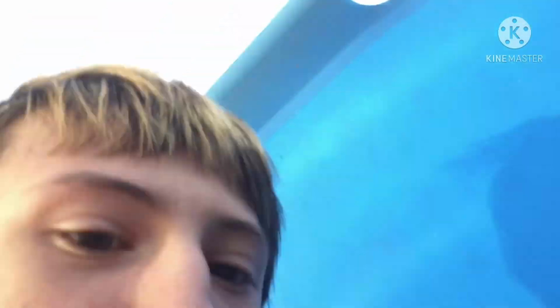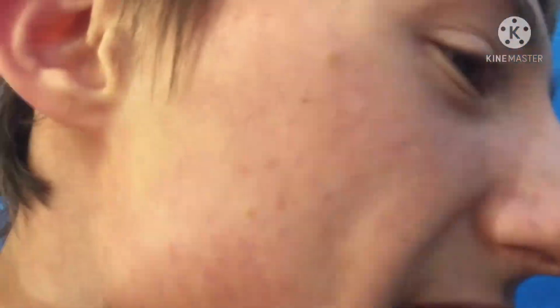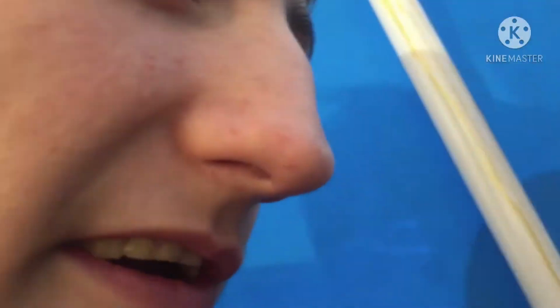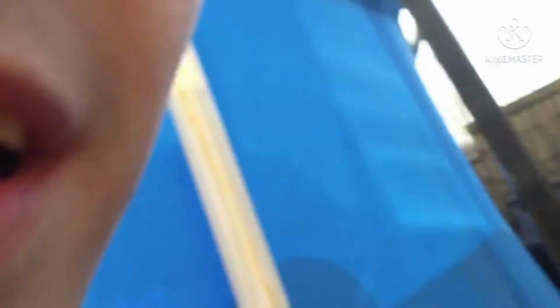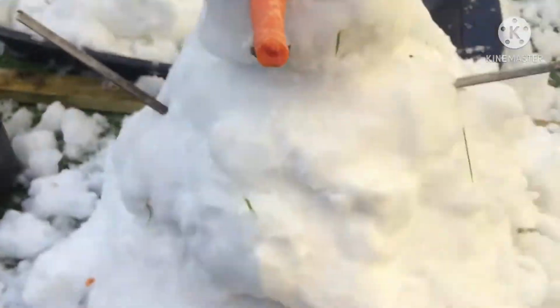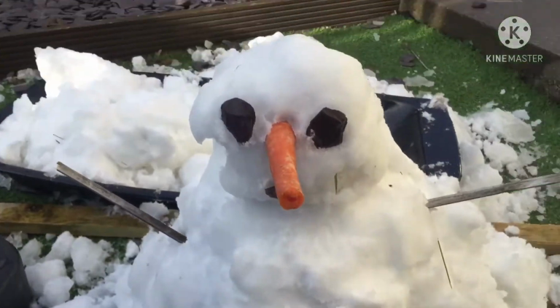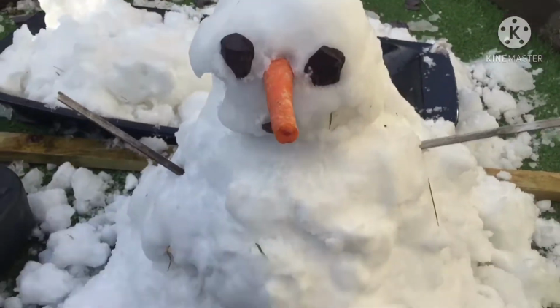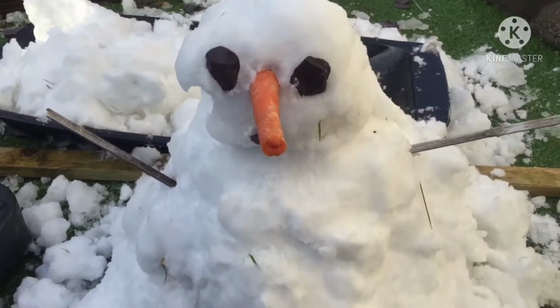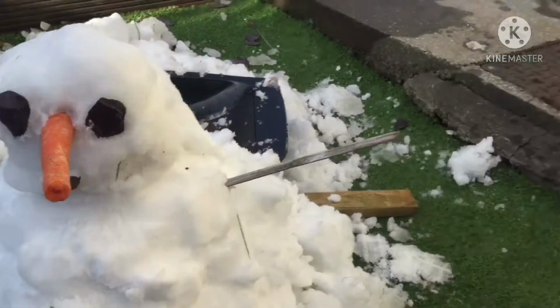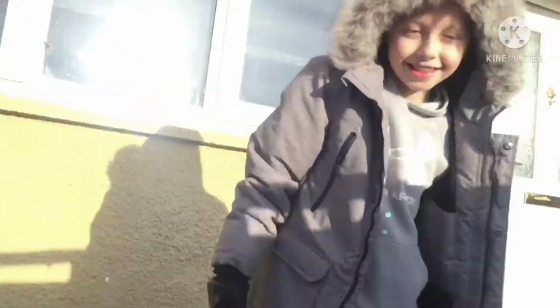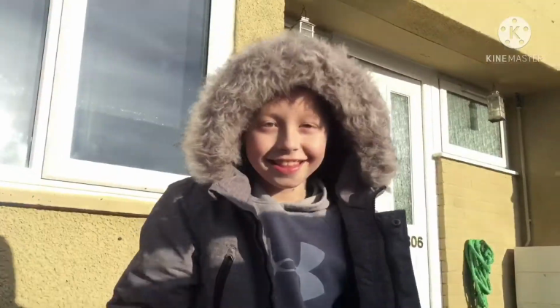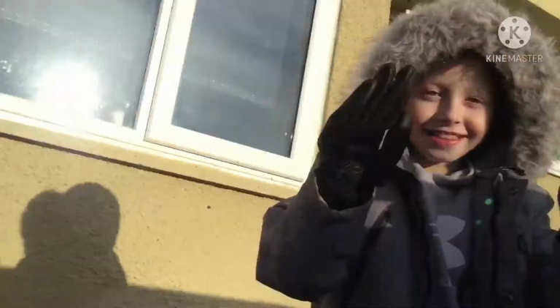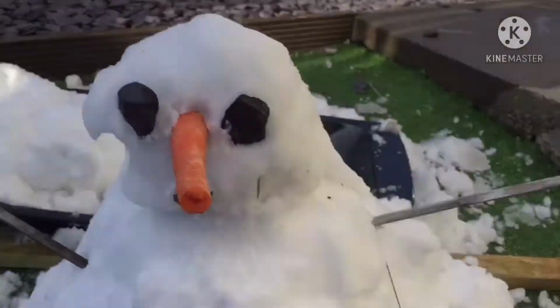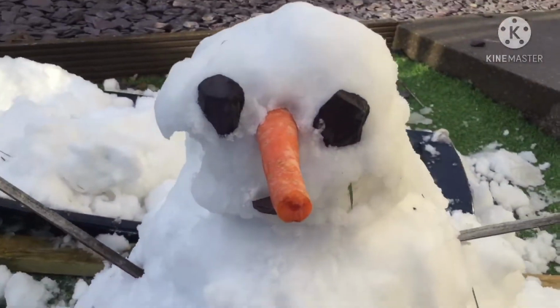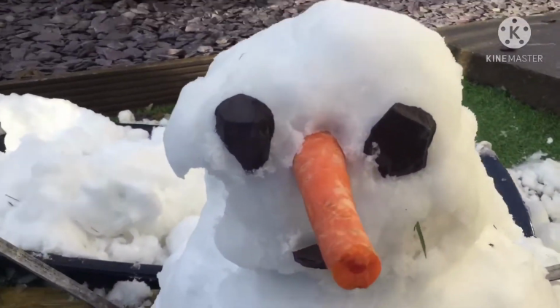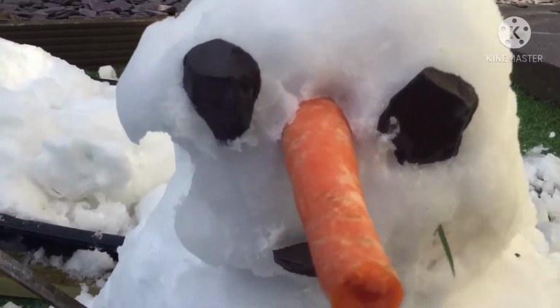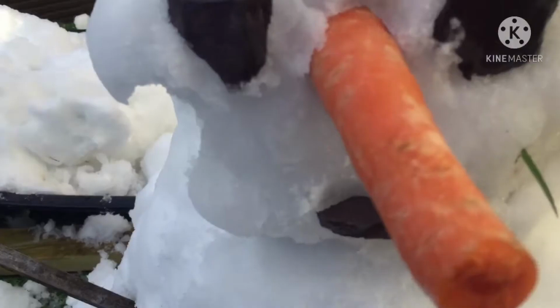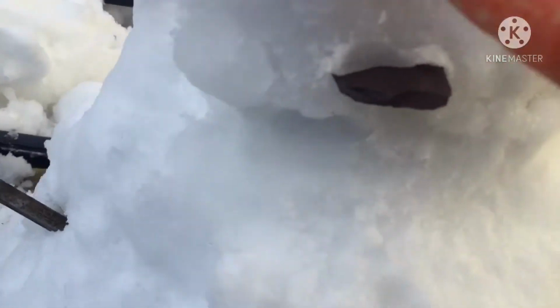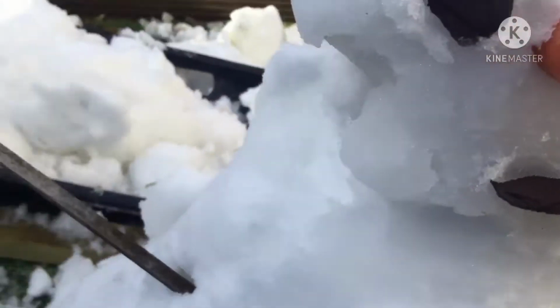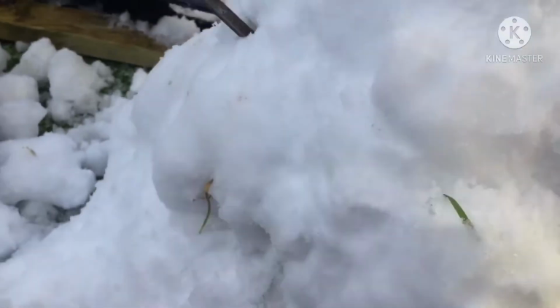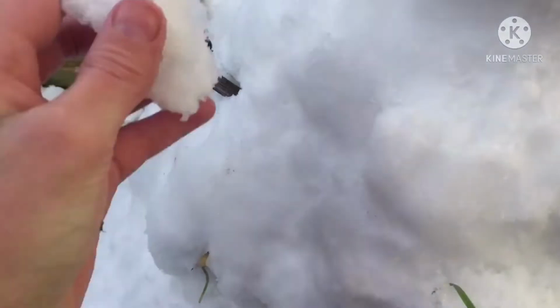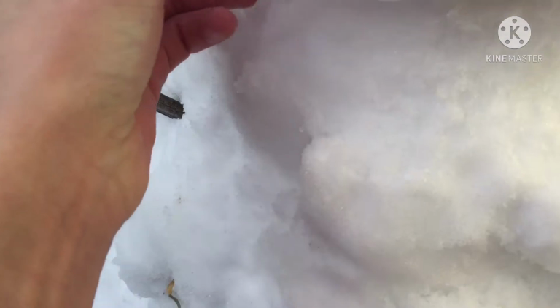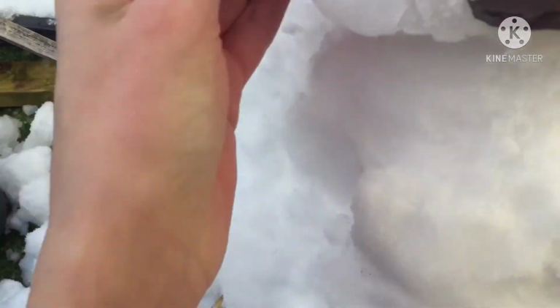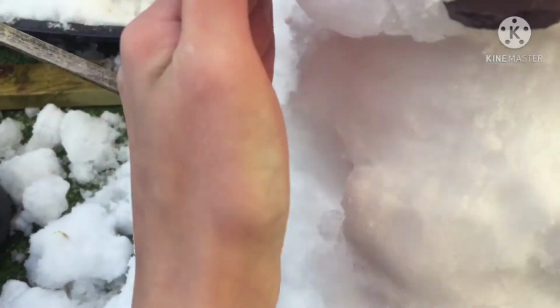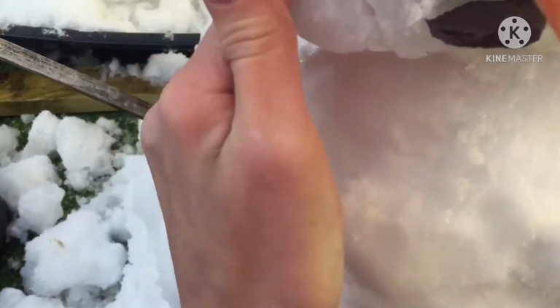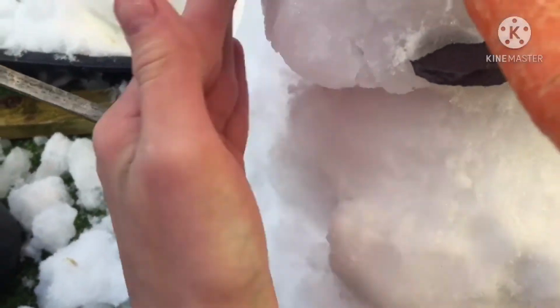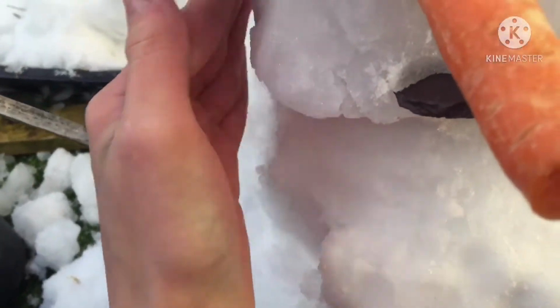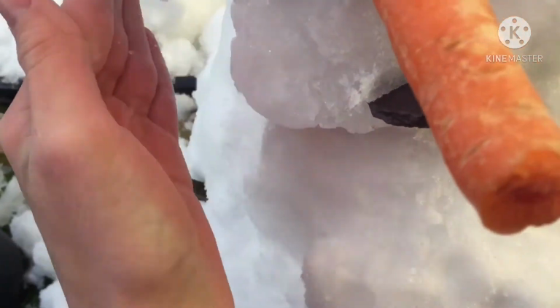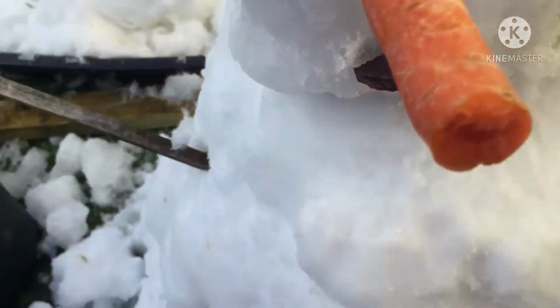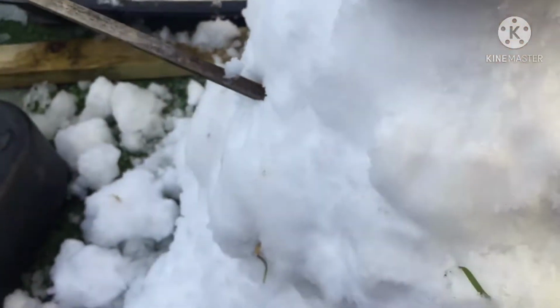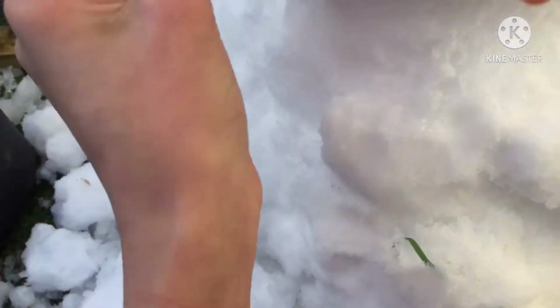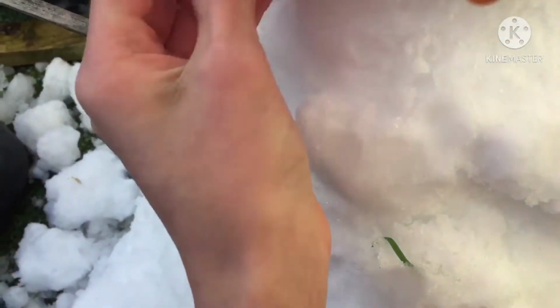Right, guys, we're back and I'm done. There's Mikey. There's my snowman. Now I haven't got any gloves on because I don't want to get my phone wet. You've got something — you need the buttons.